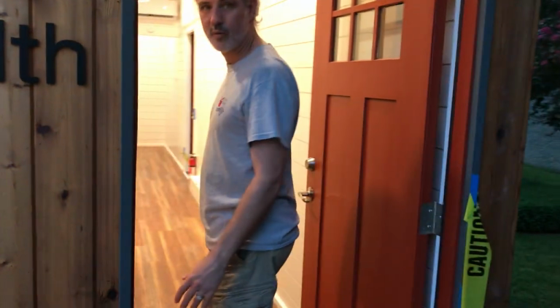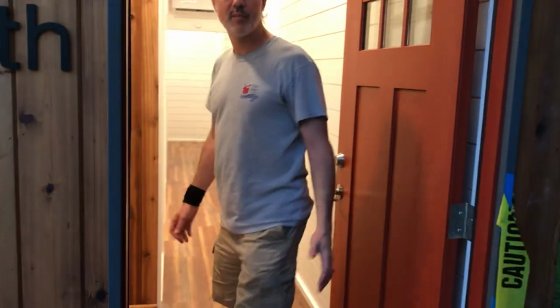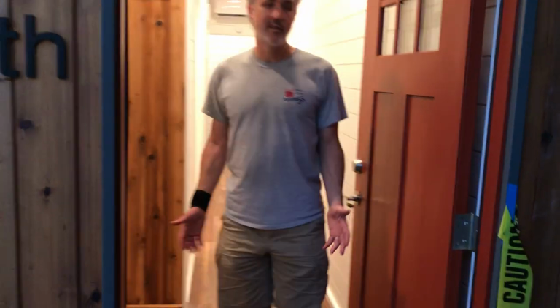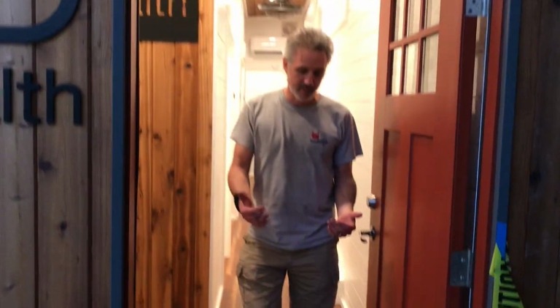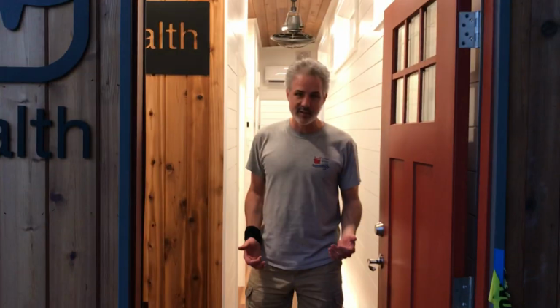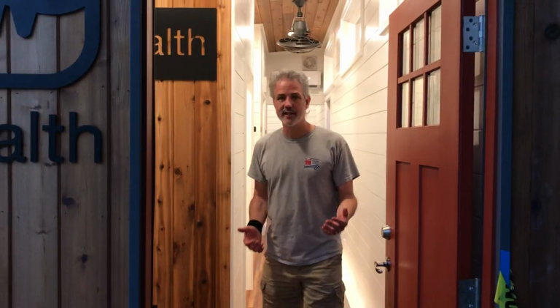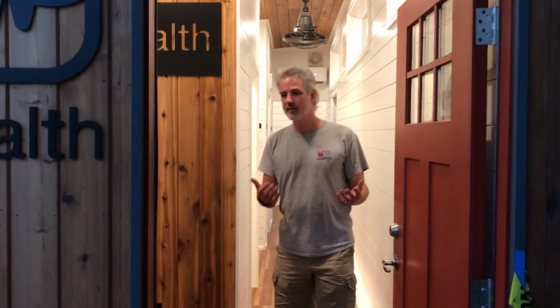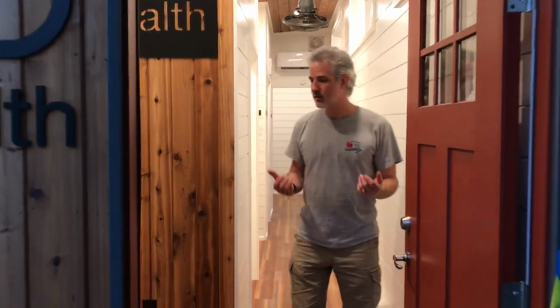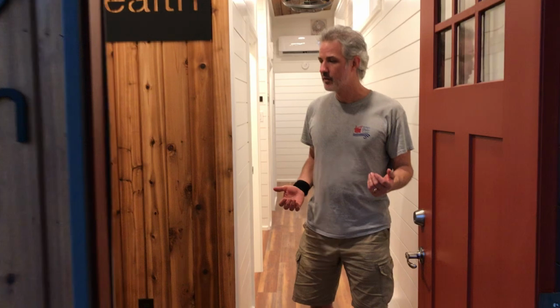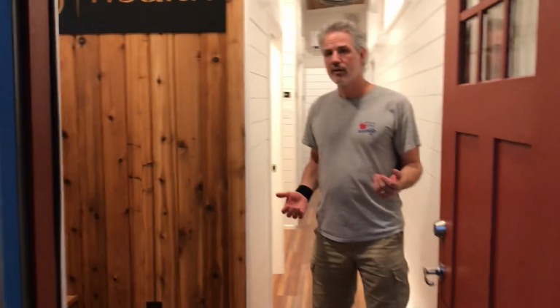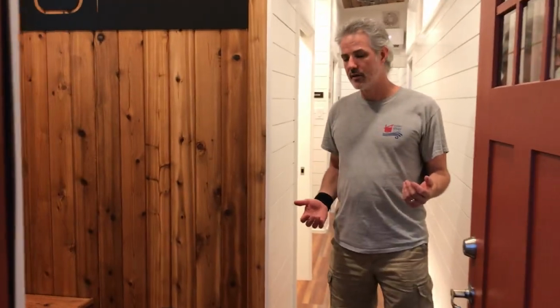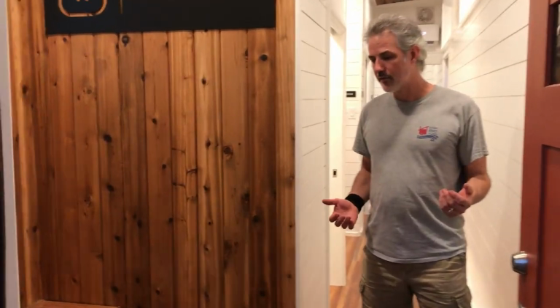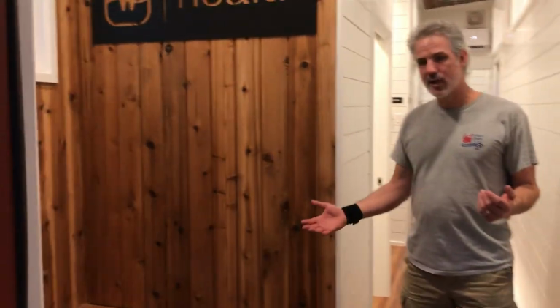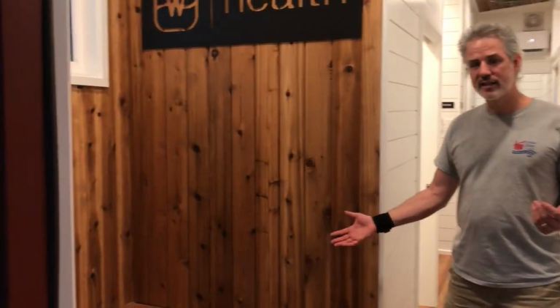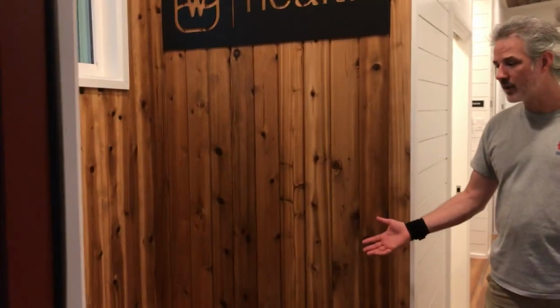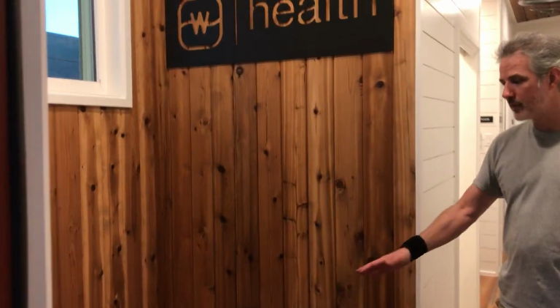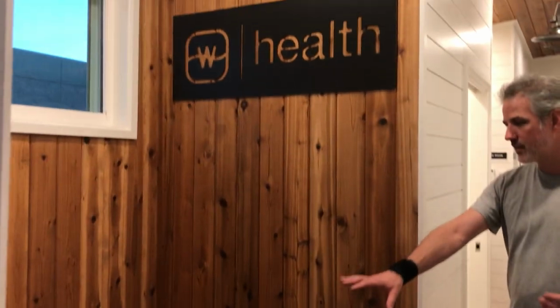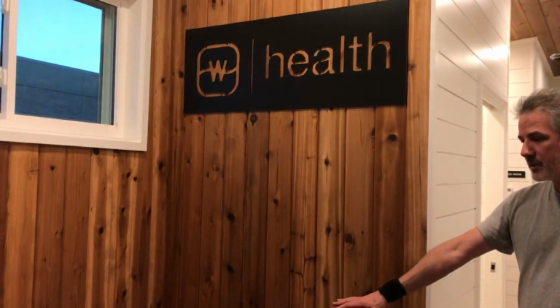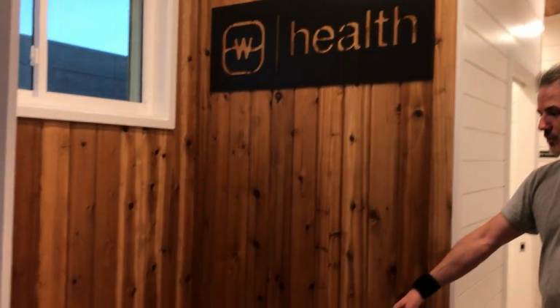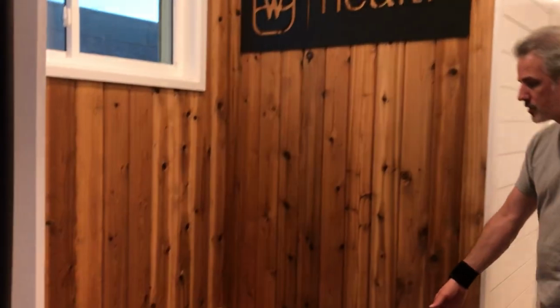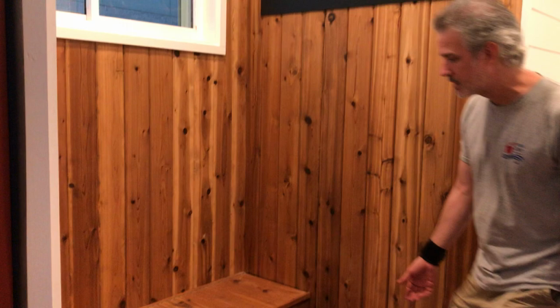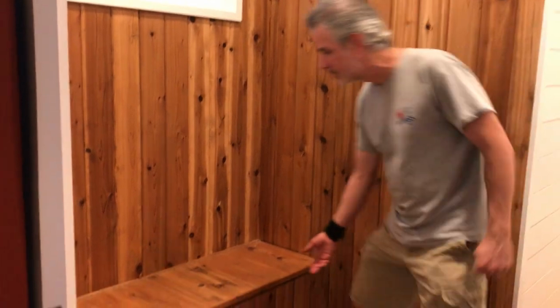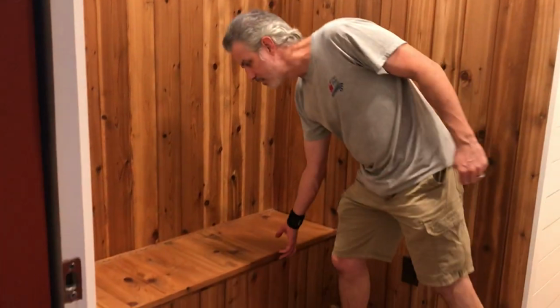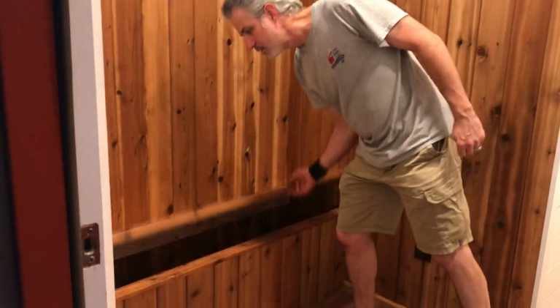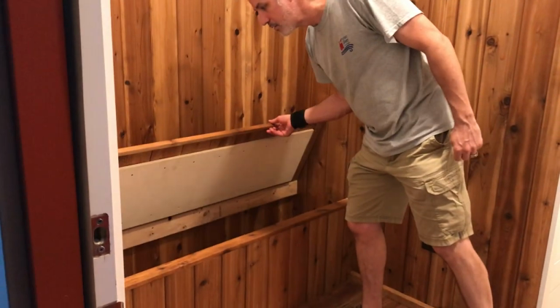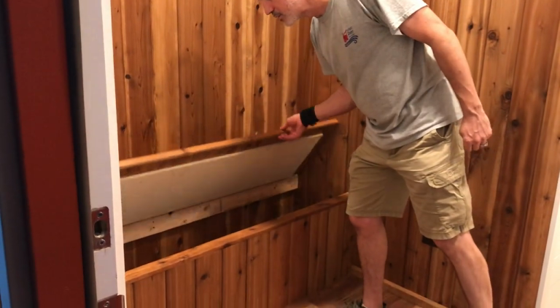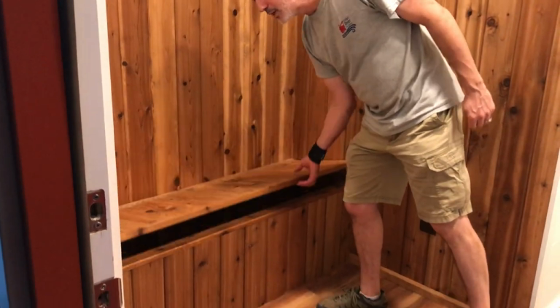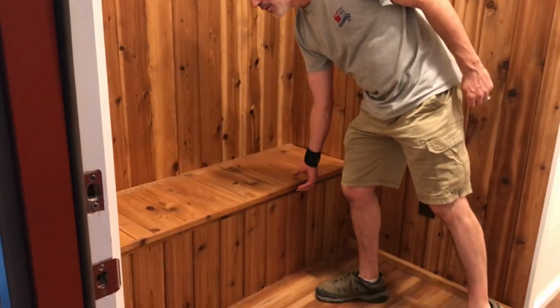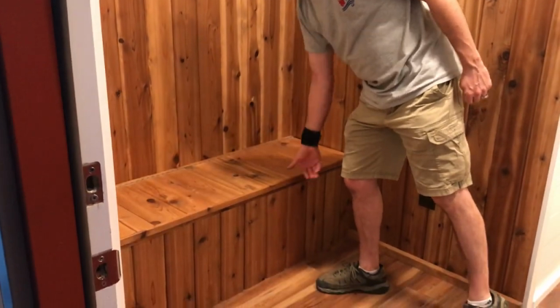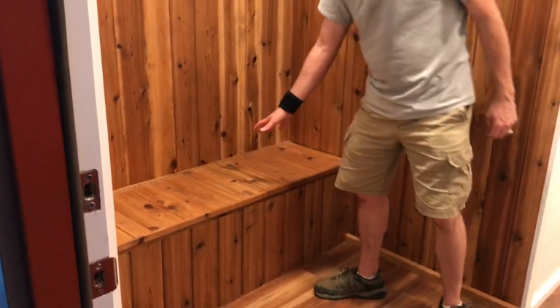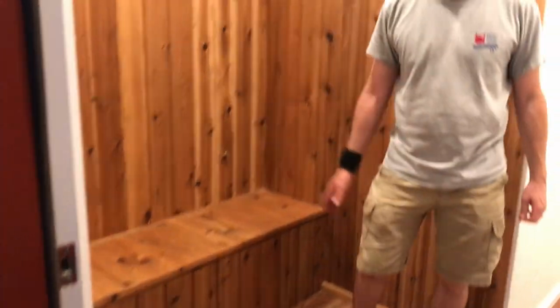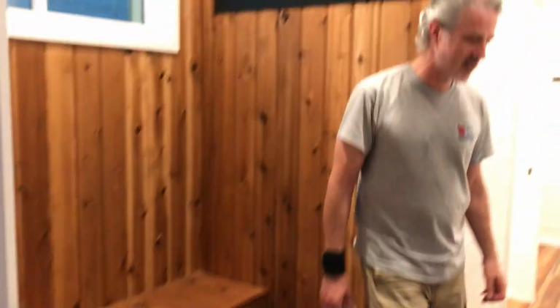When you come into the clinic, first stop is the waiting room. It has a built-in bench with storage underneath, so they can keep all their cleaning supplies and things in there.